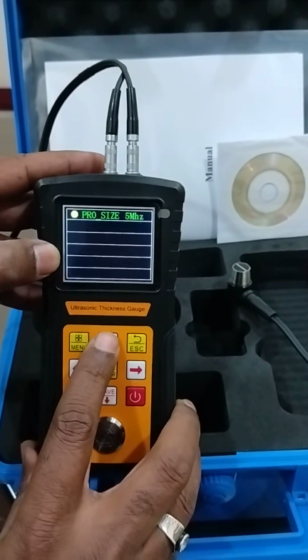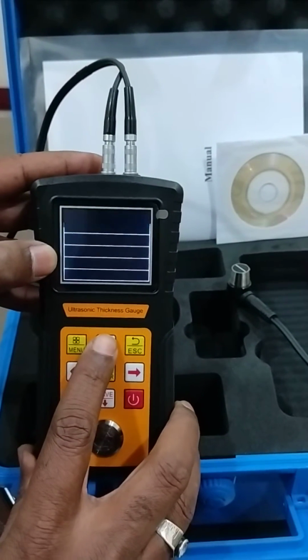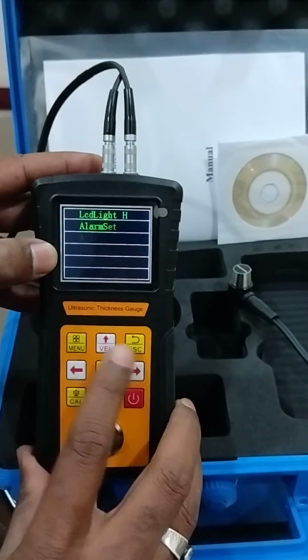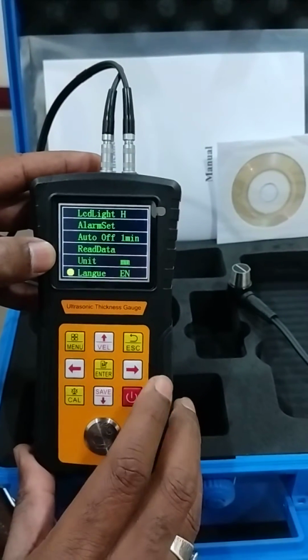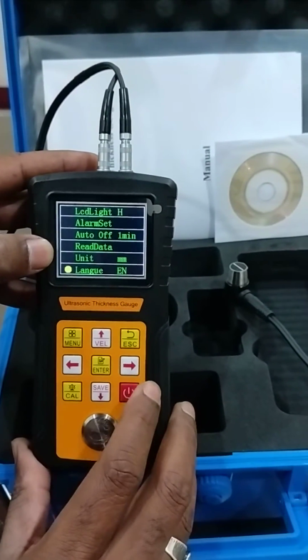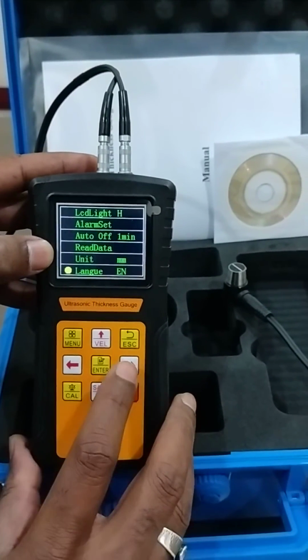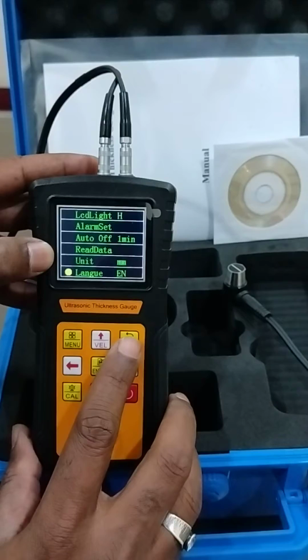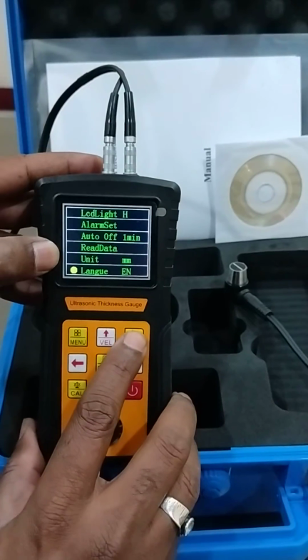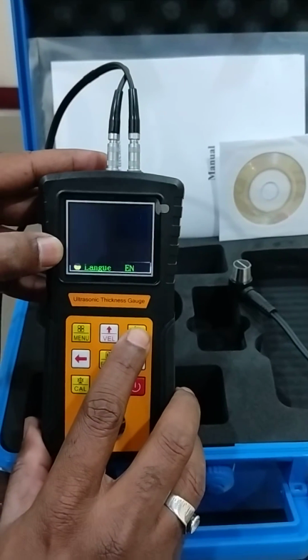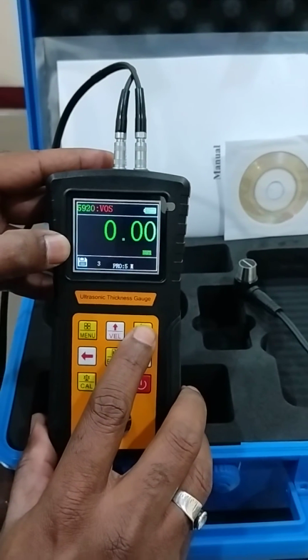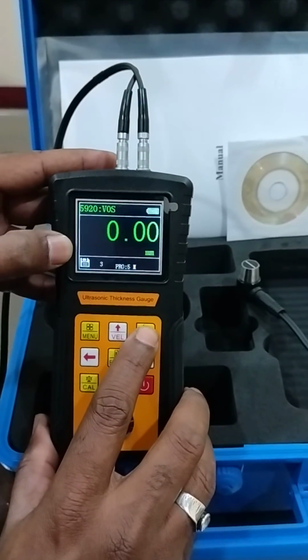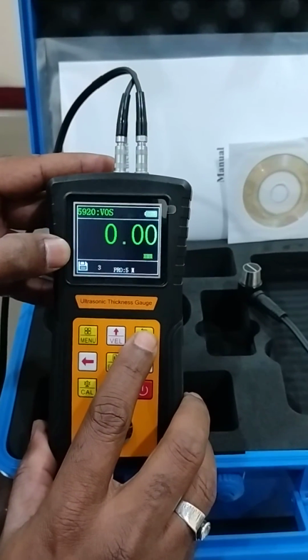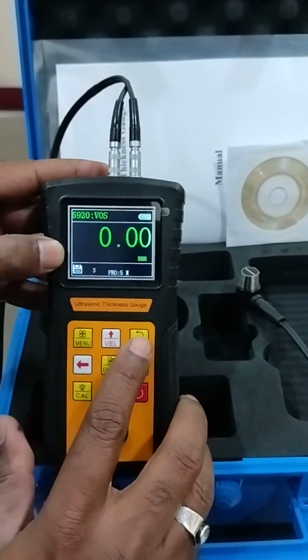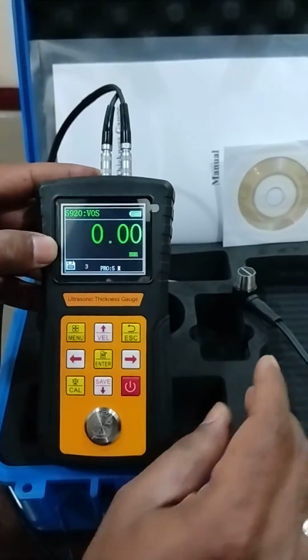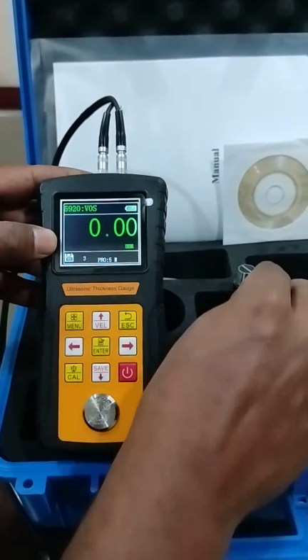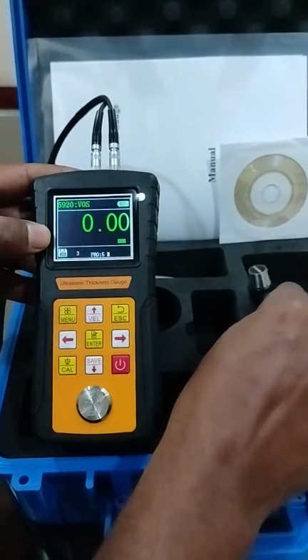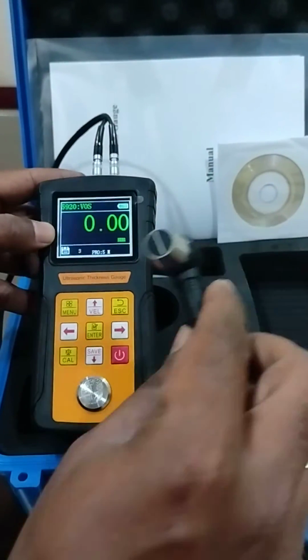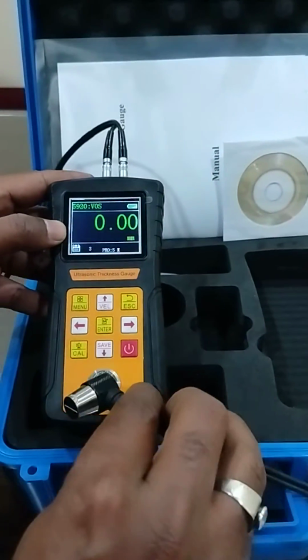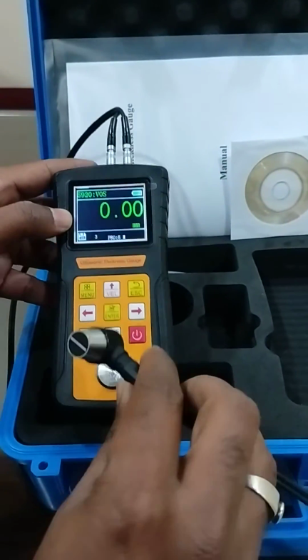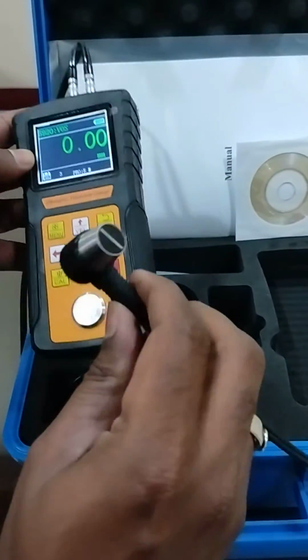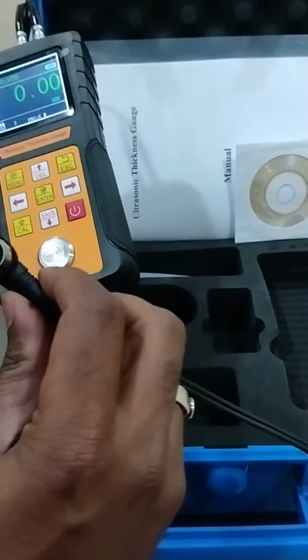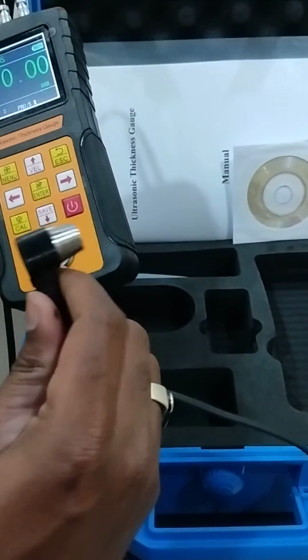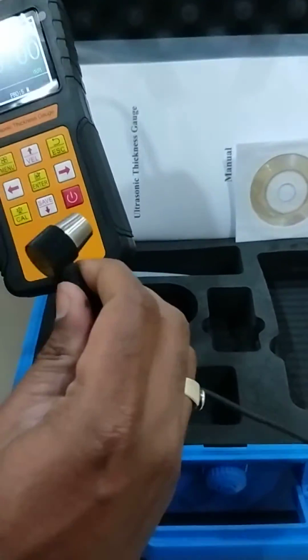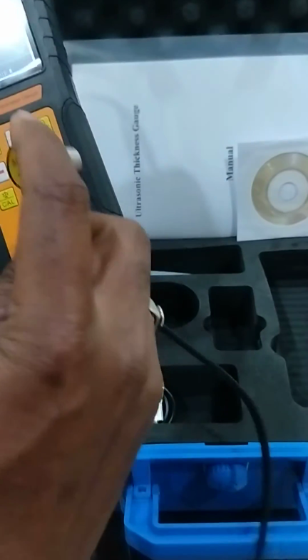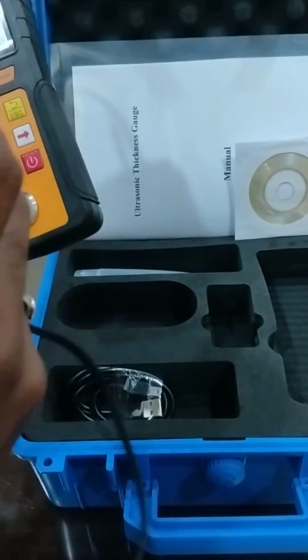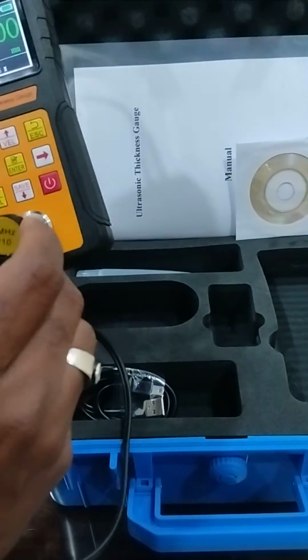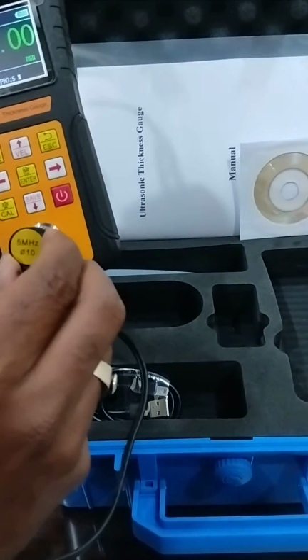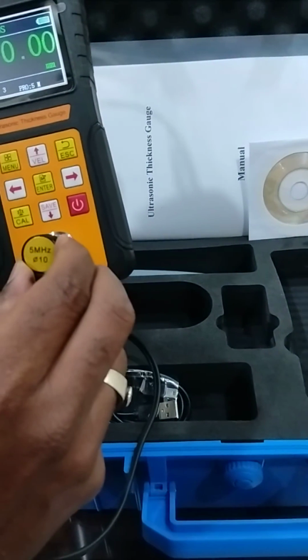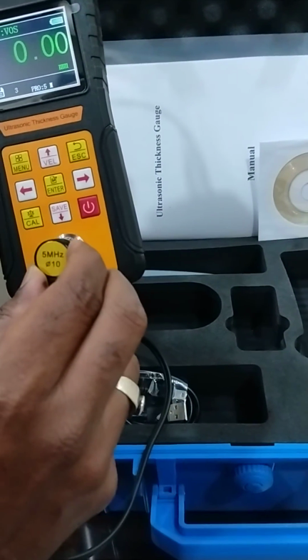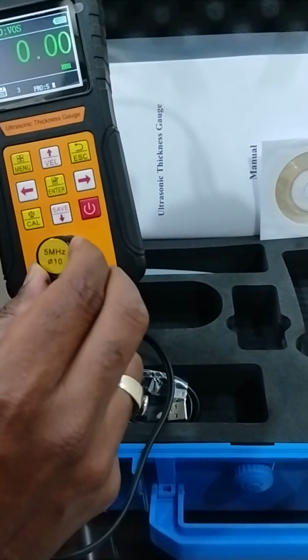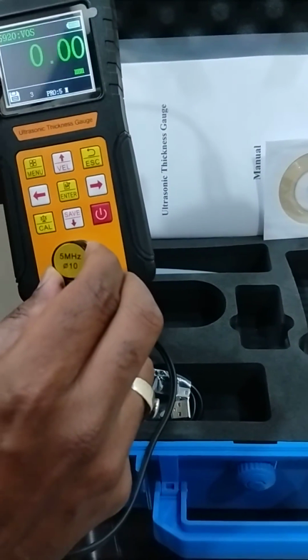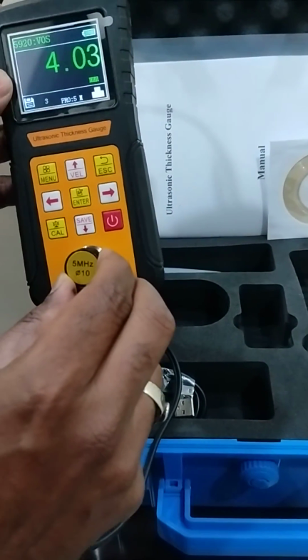You can save these readings, and it has a calibration block on the instrument. The thickness of the calibration block is 4 millimeters.